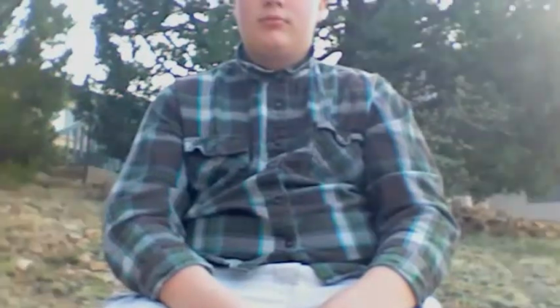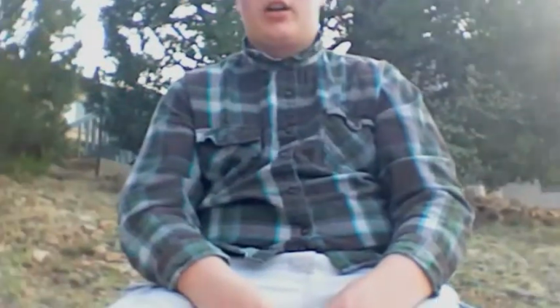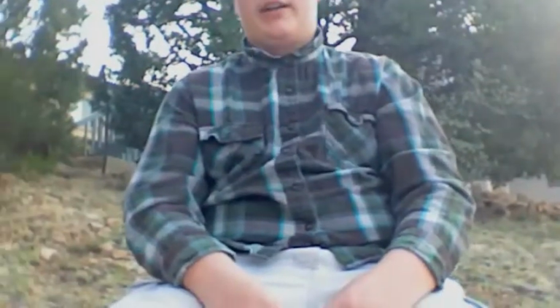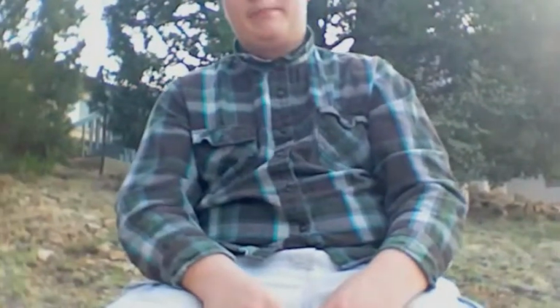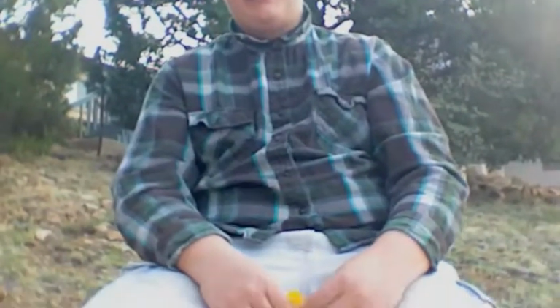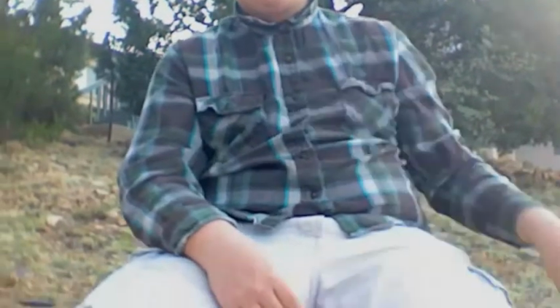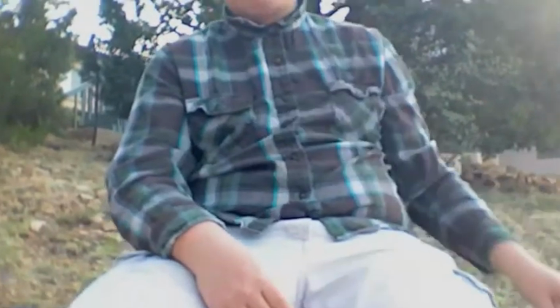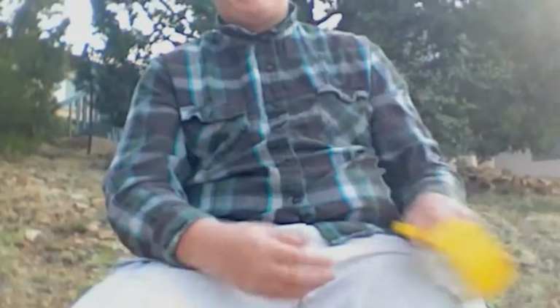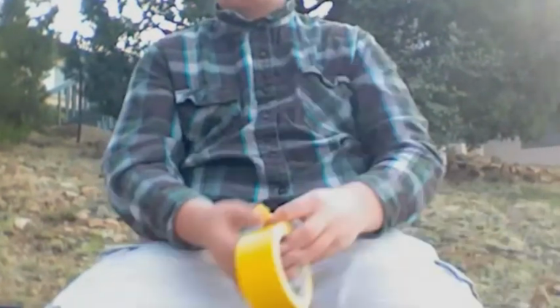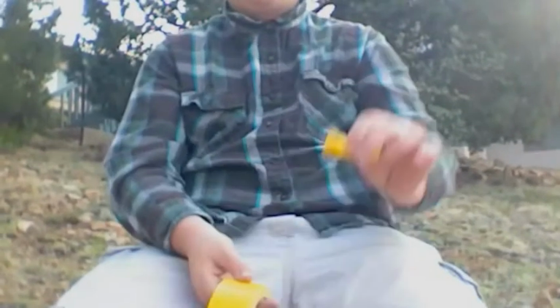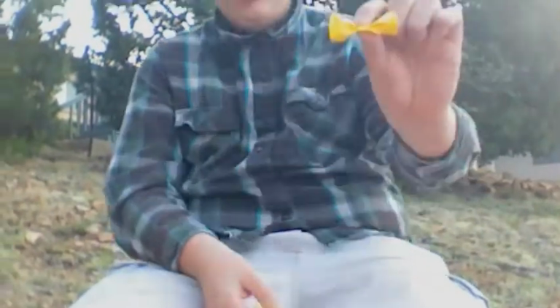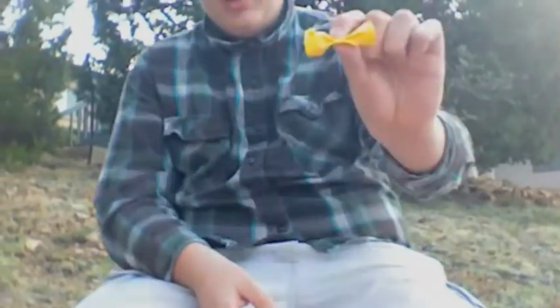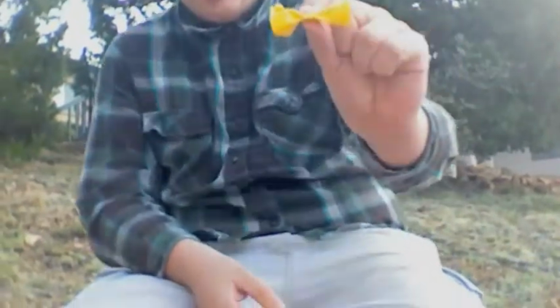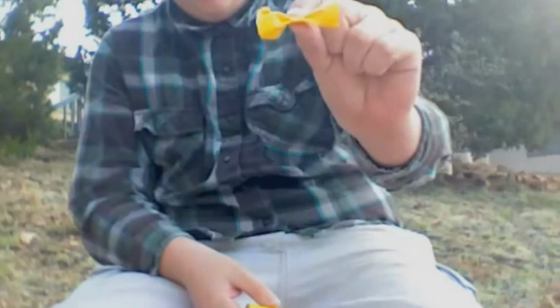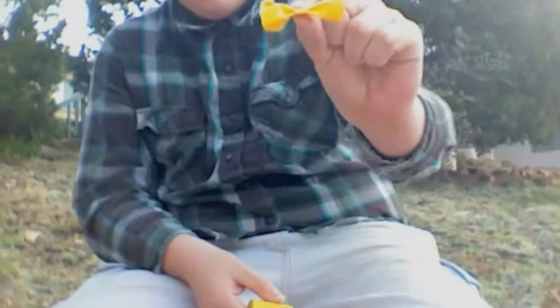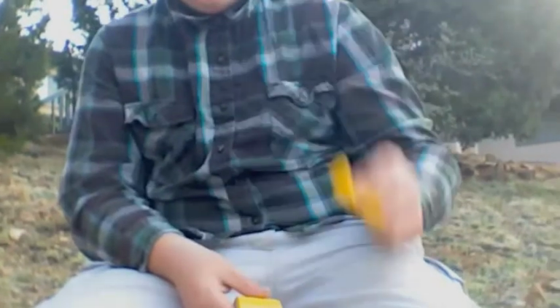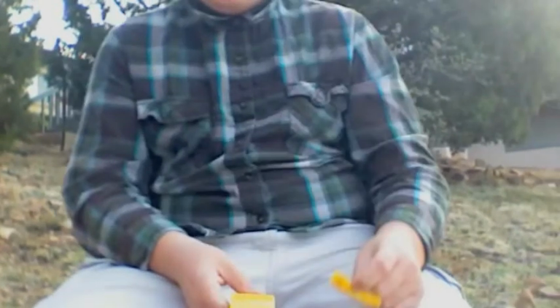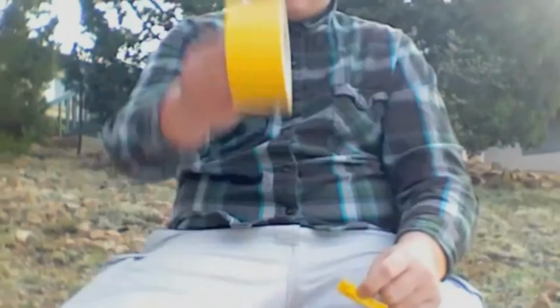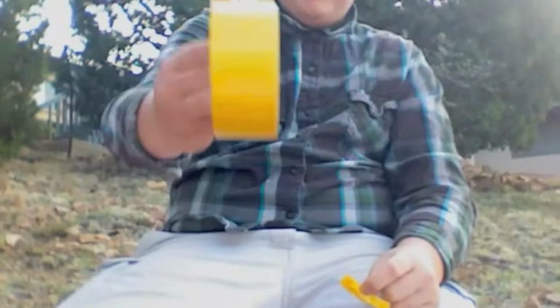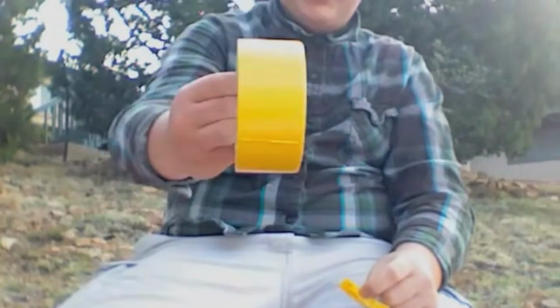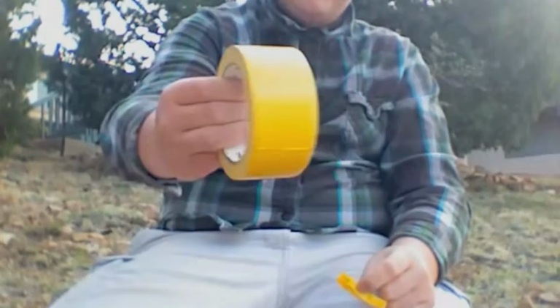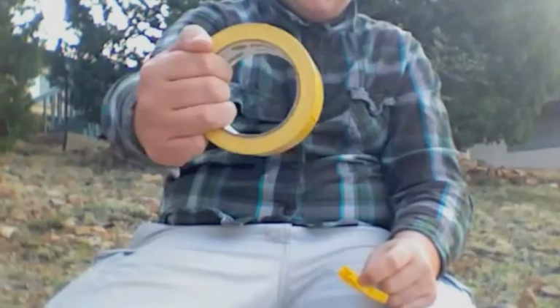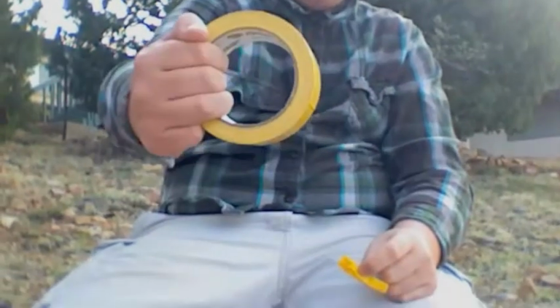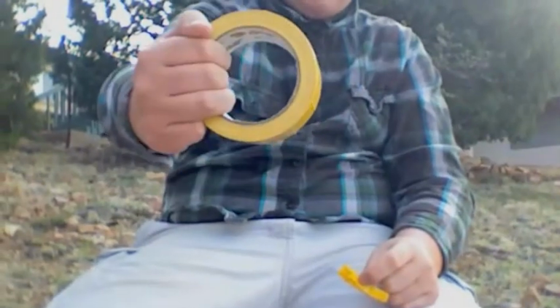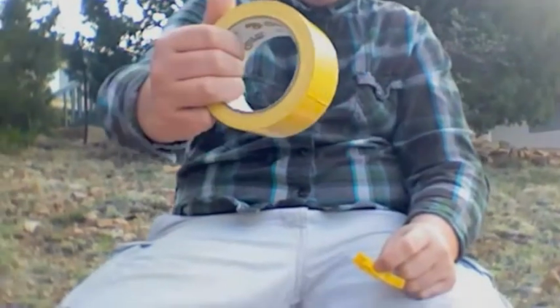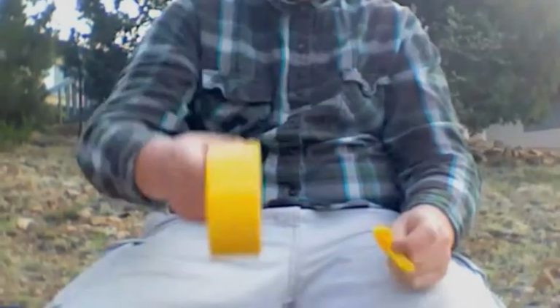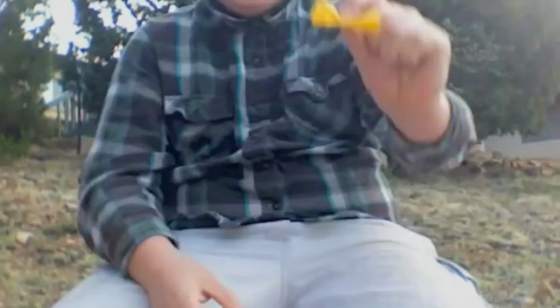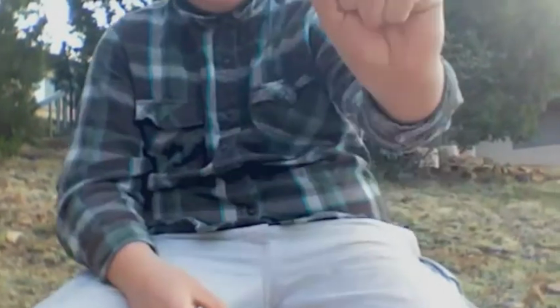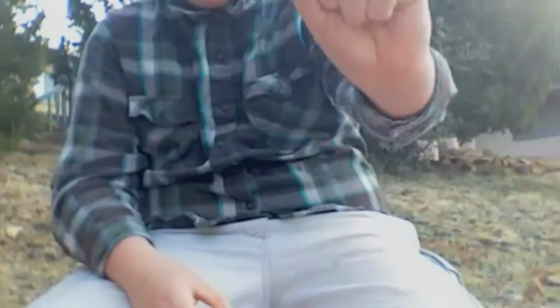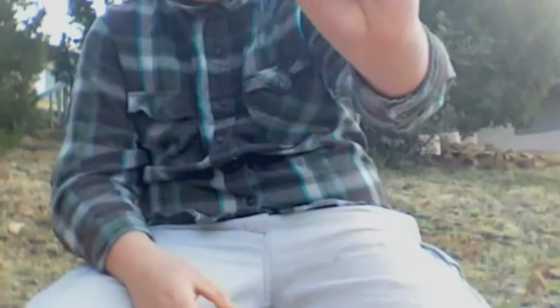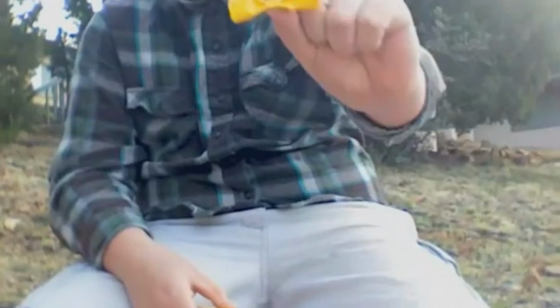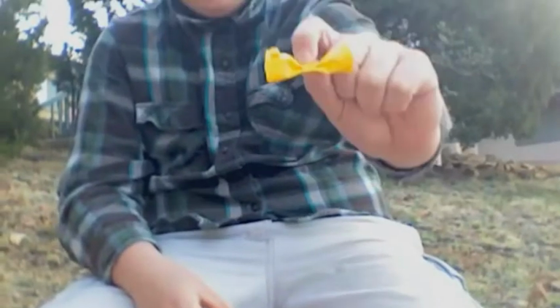Alright guys, today I'm going to be showing you how to make a yellow duct tape bow, like so. So you're going to go from this yellow duct tape roll to this yellow duct tape bow.